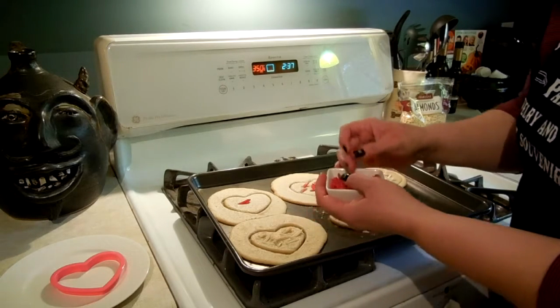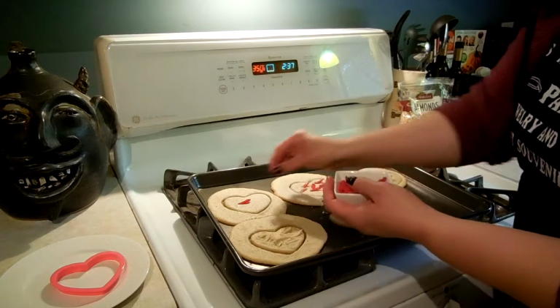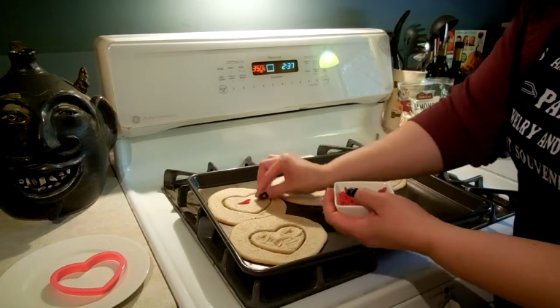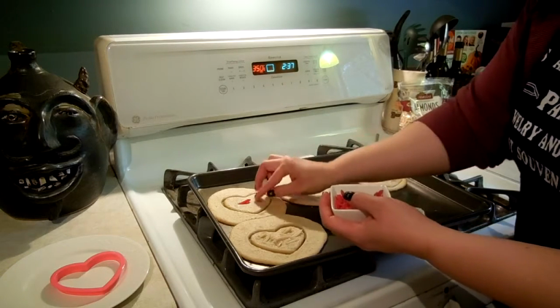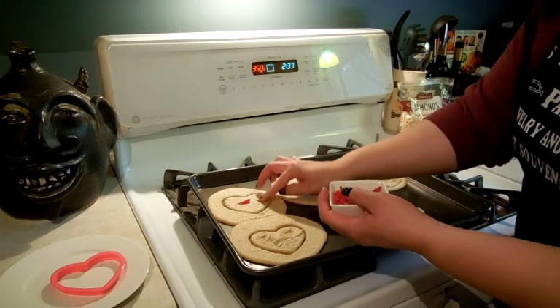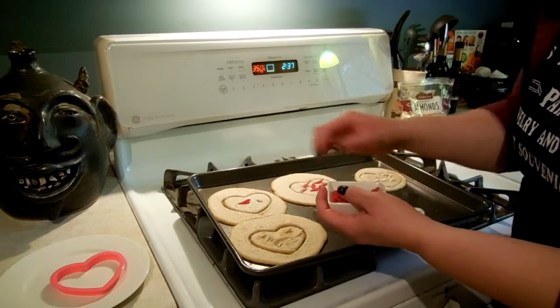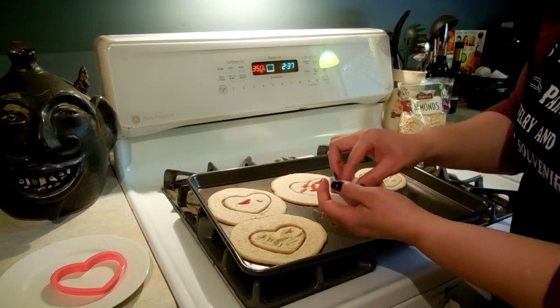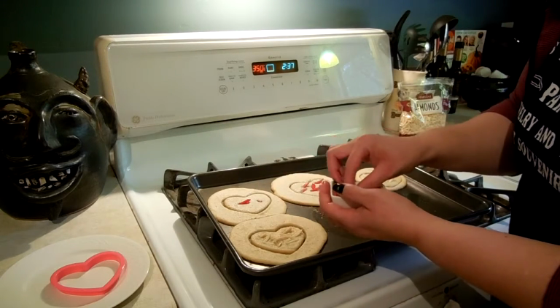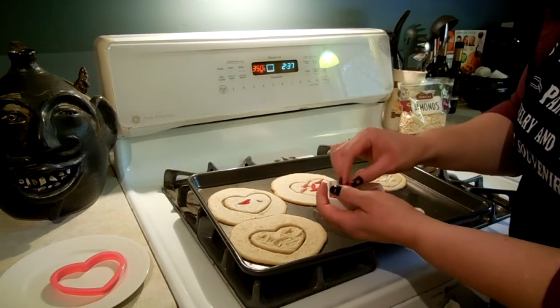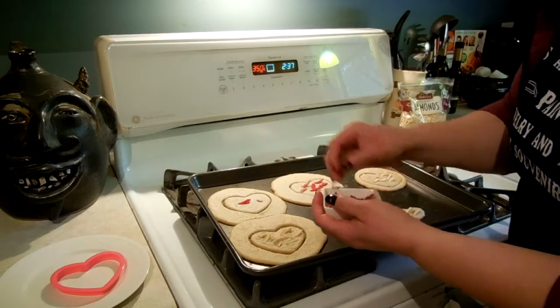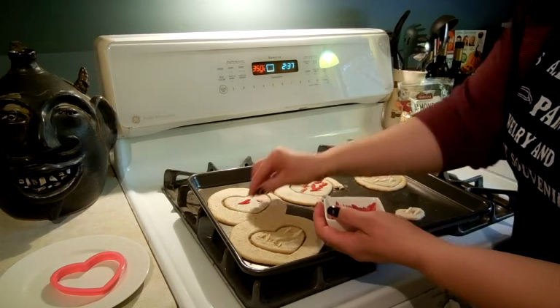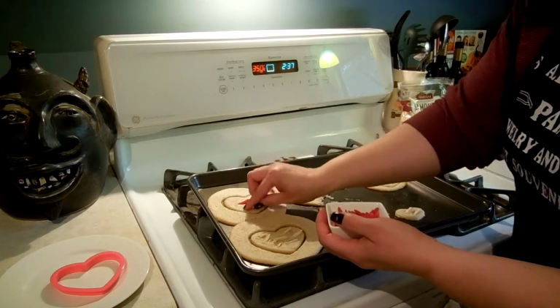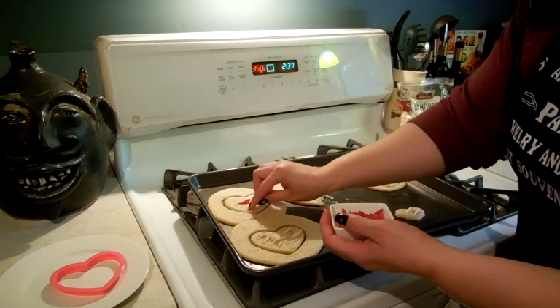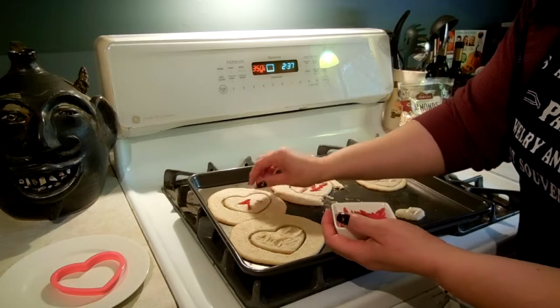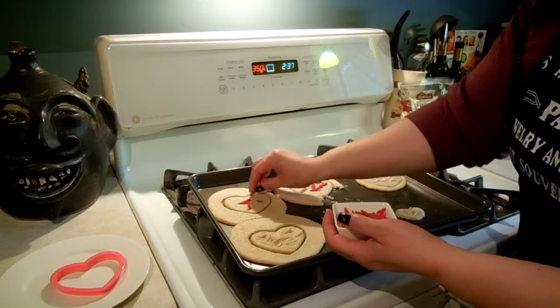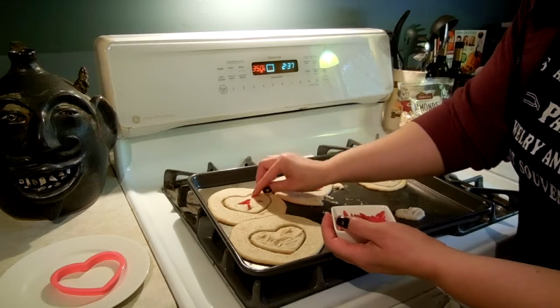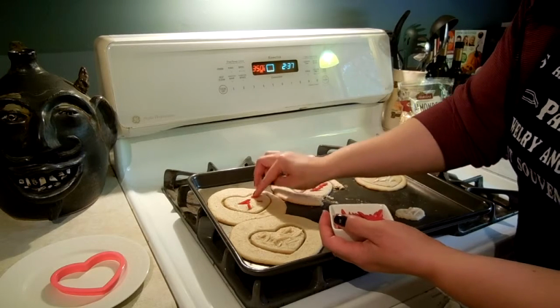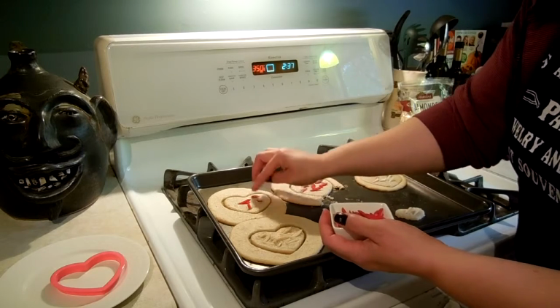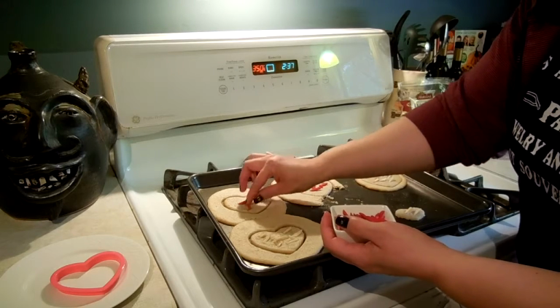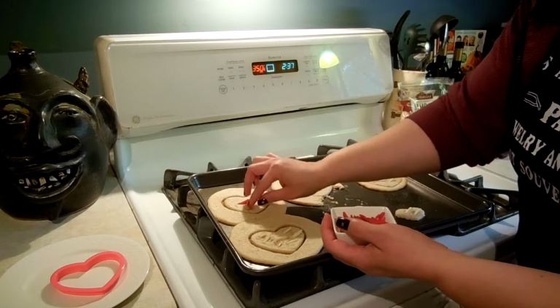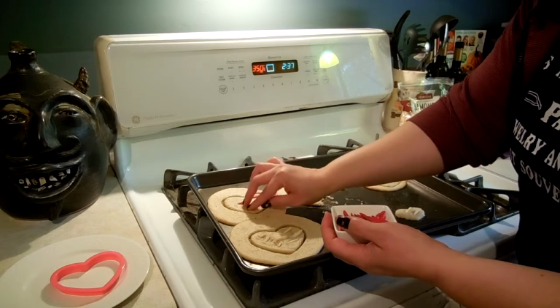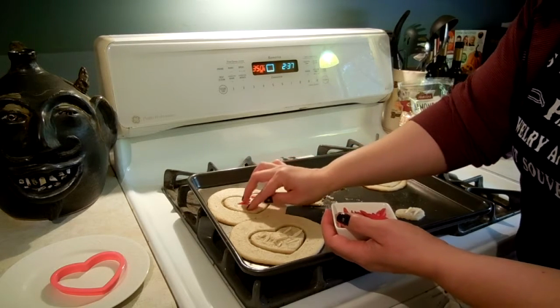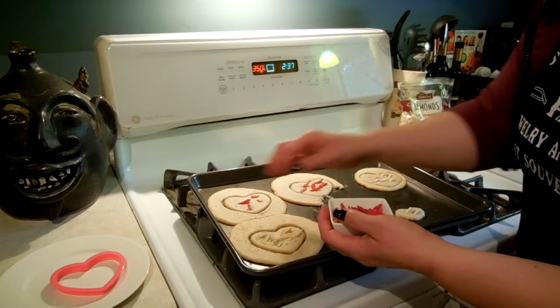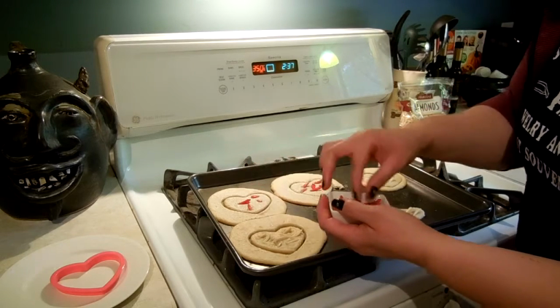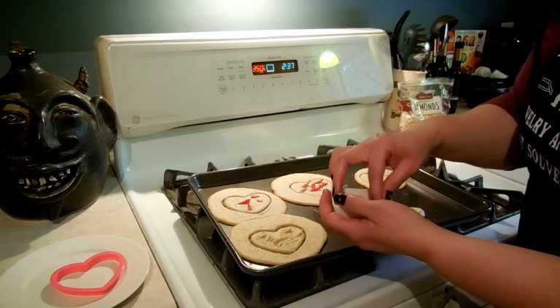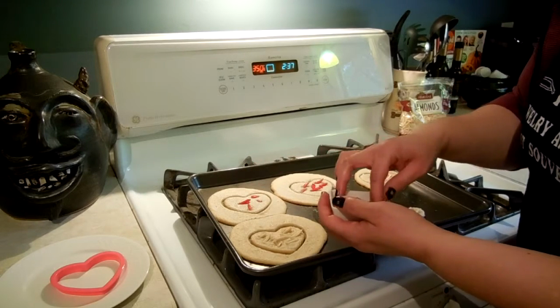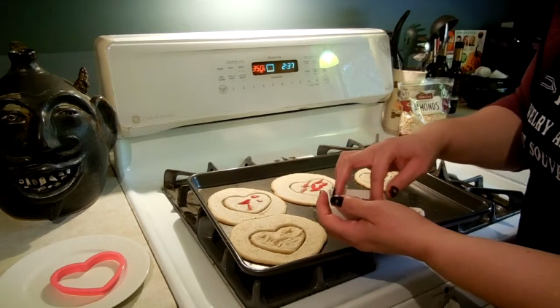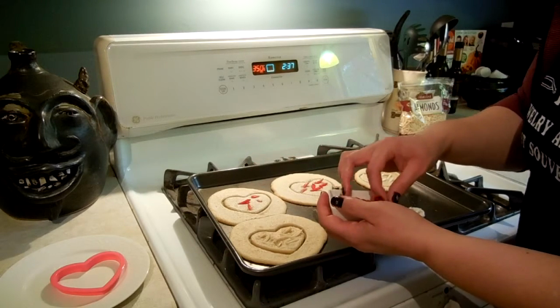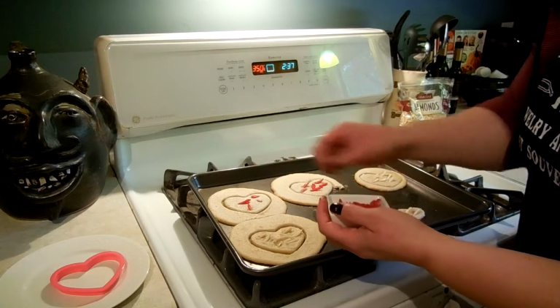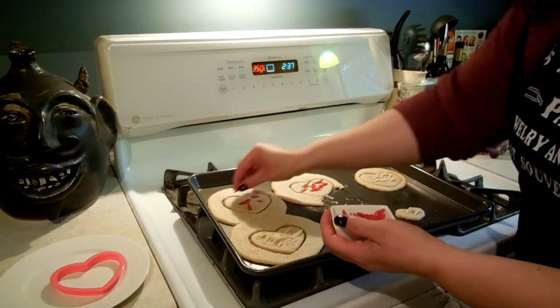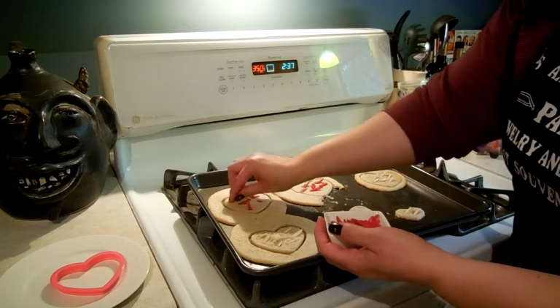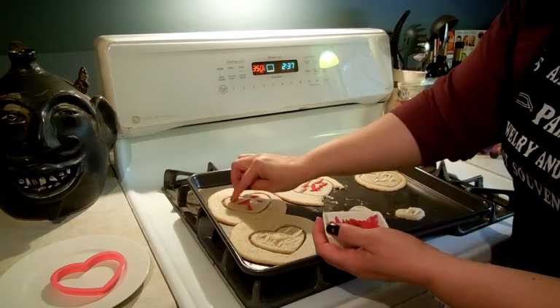I just looked it up before I started talking — I believe it's episode five or so, the pumpkin patch episode. I think that's right. Please correct me in the comments below if I'm wrong.